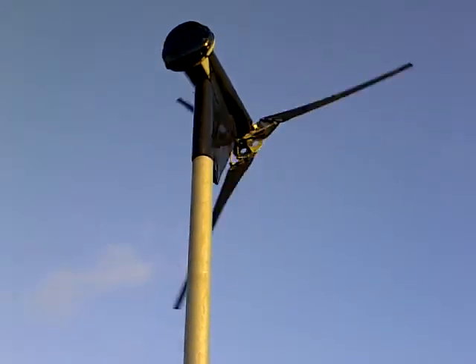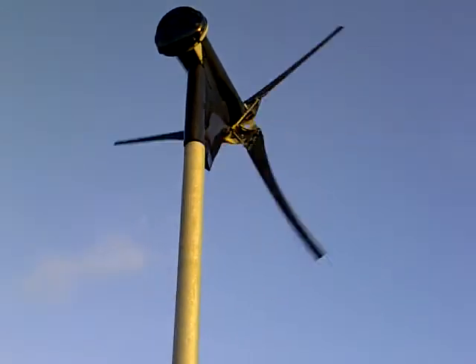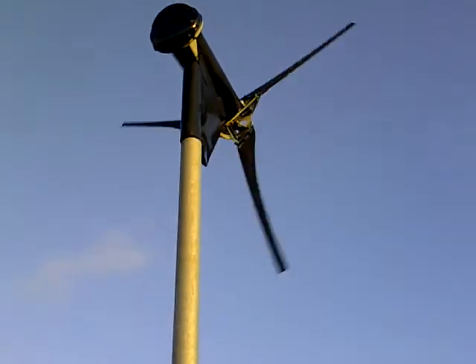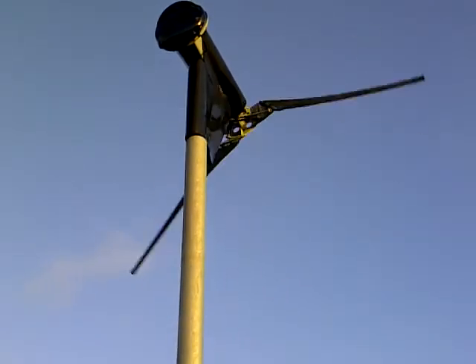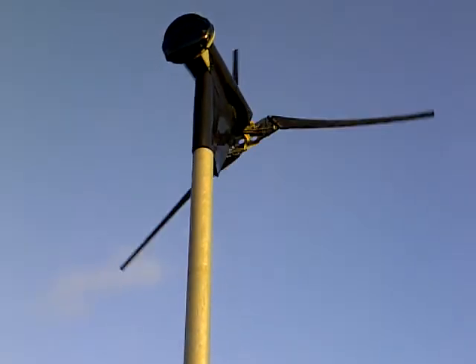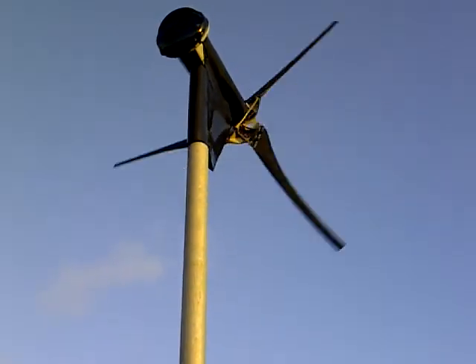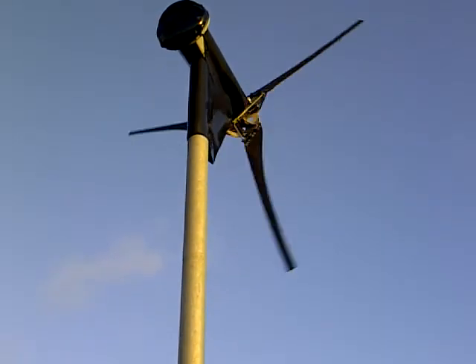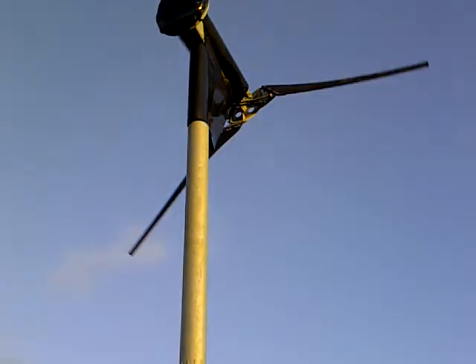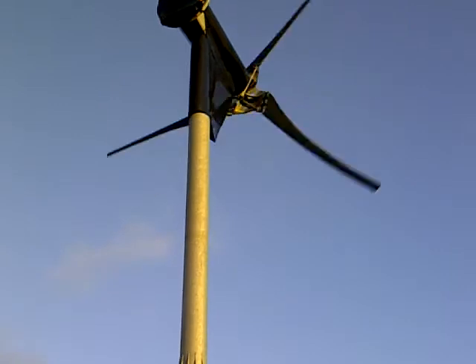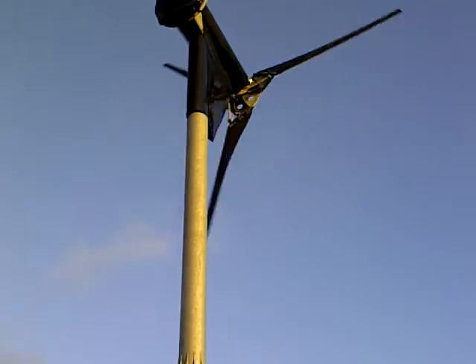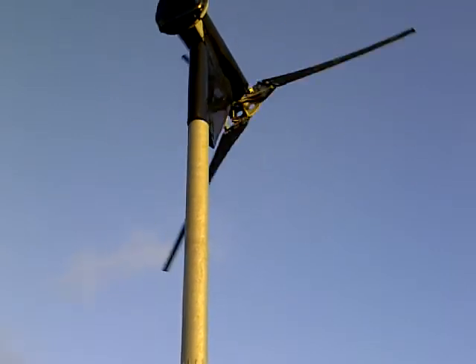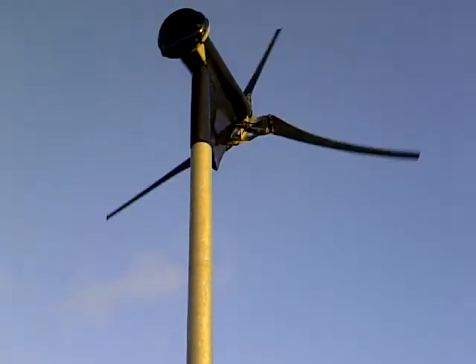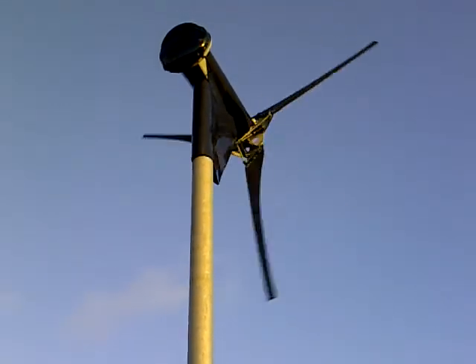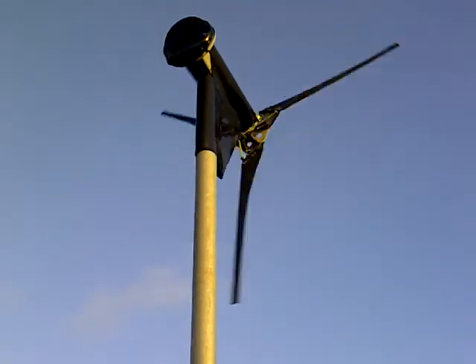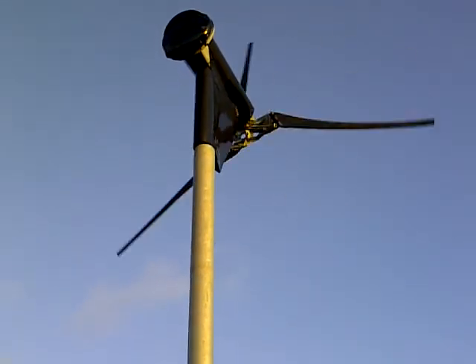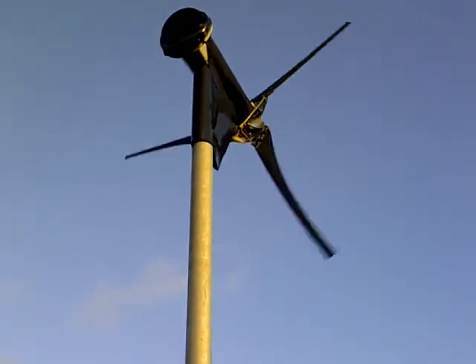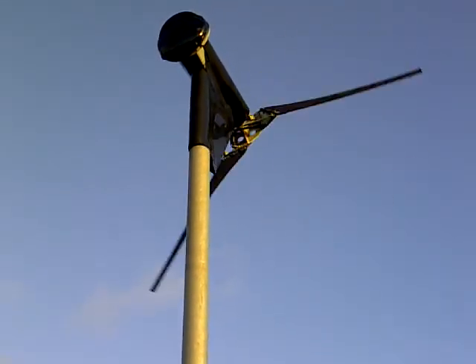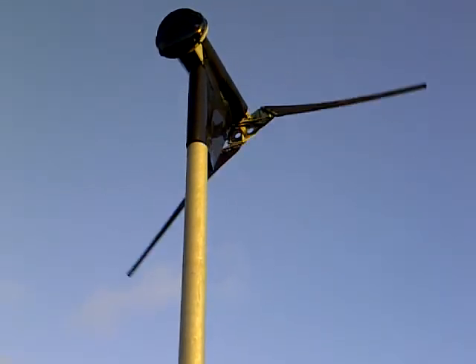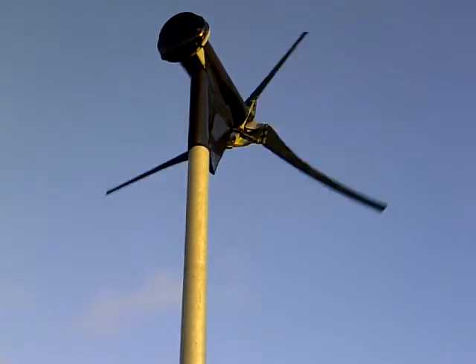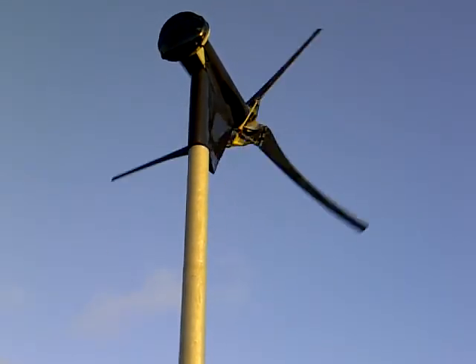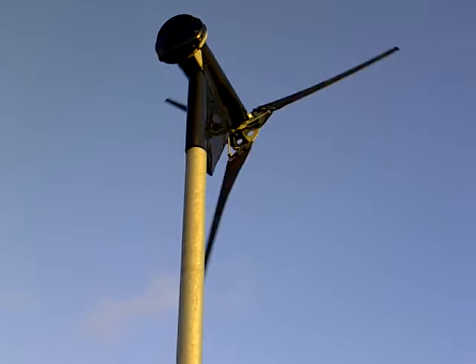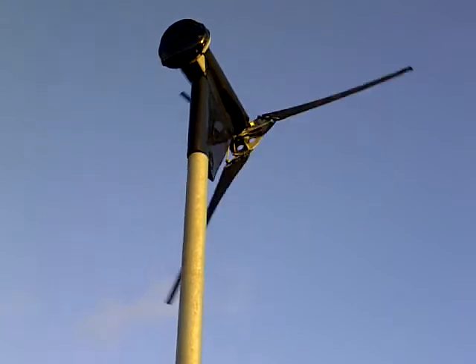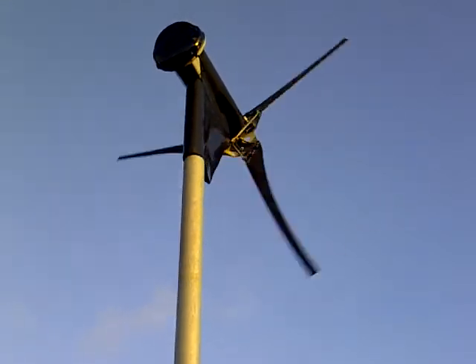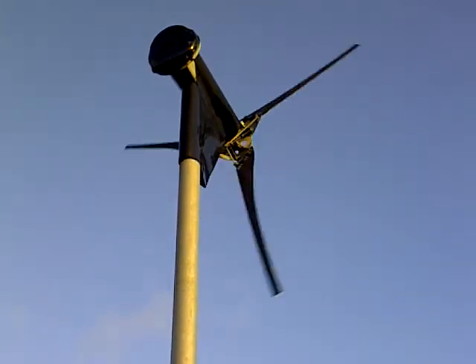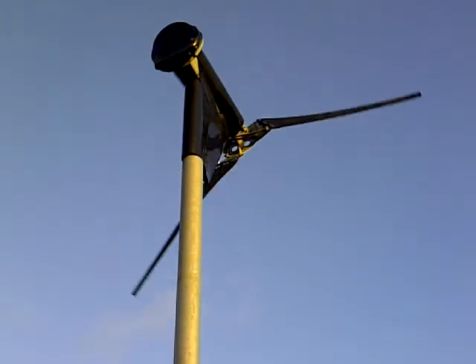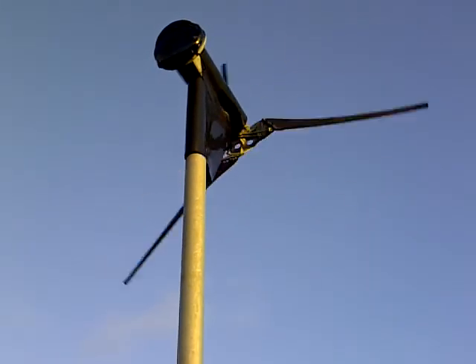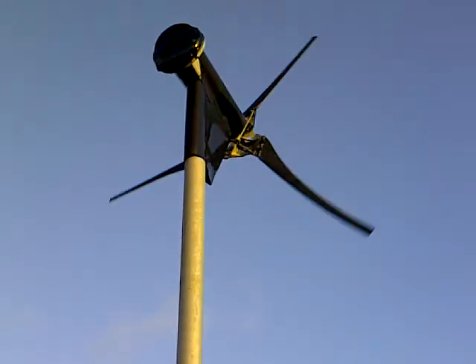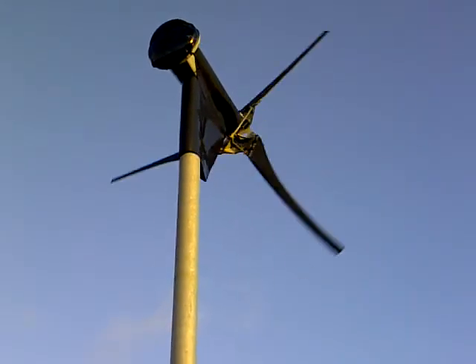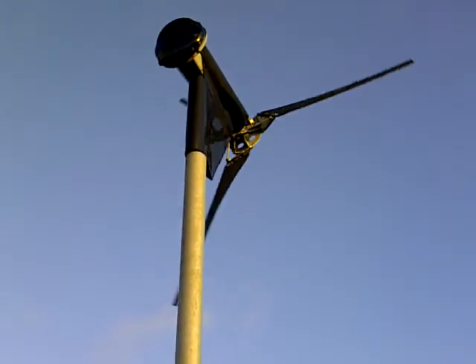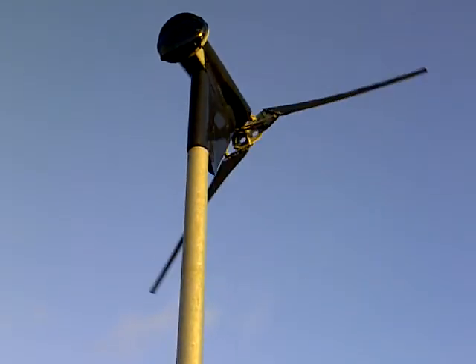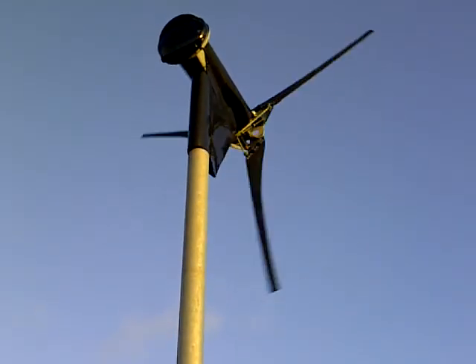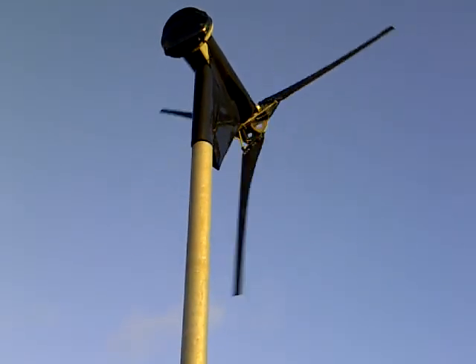Bear in mind I'm standing probably about 20 feet away from the base of the turbine. Hopefully you can hear just how noisy it is — not as bad as I think people would say, considering how windy it is today.